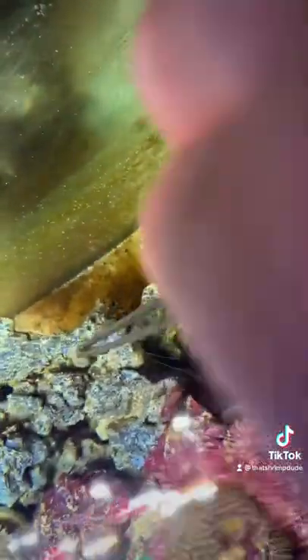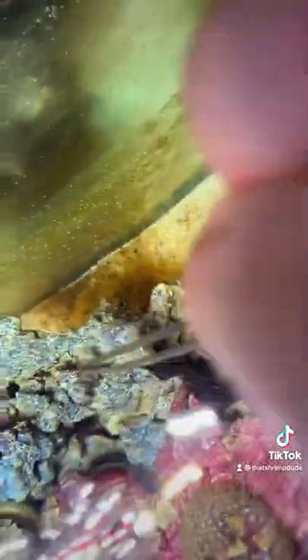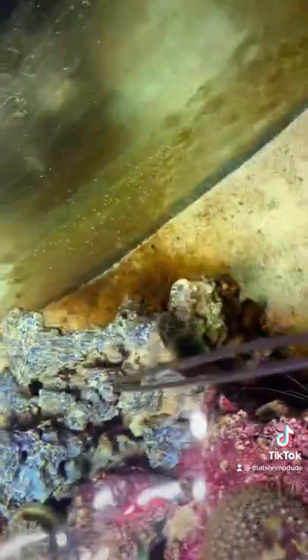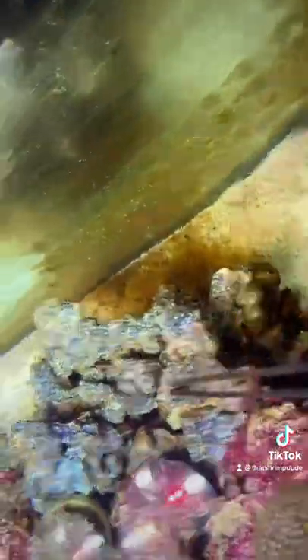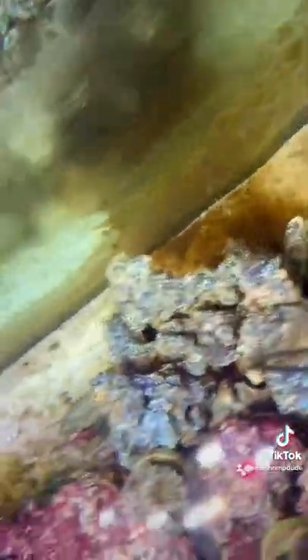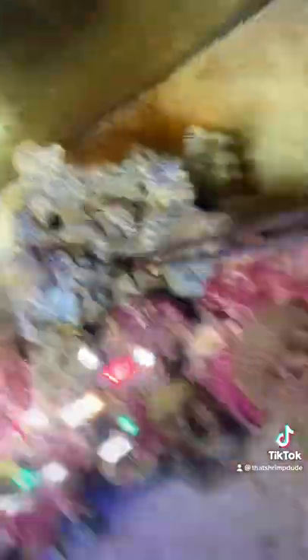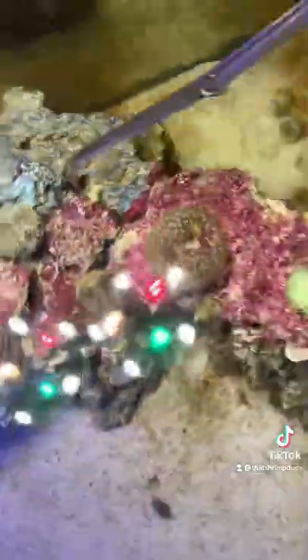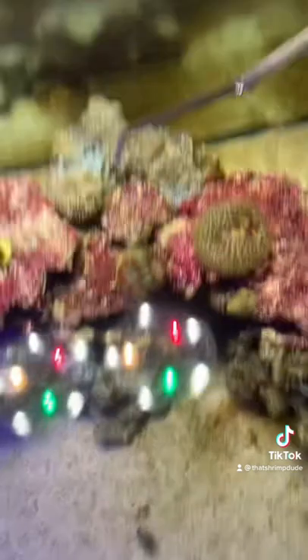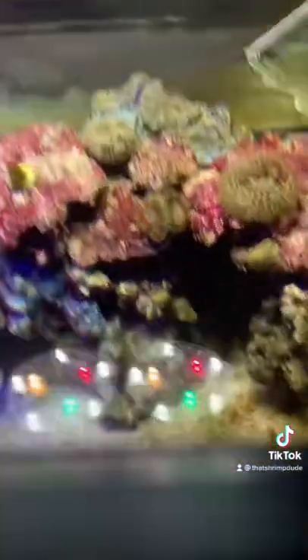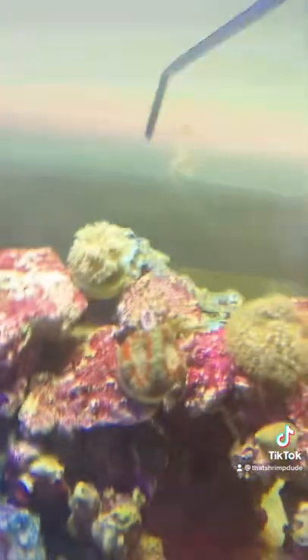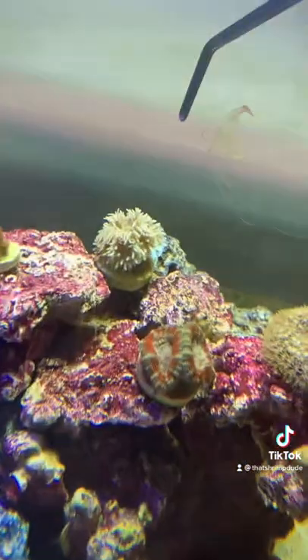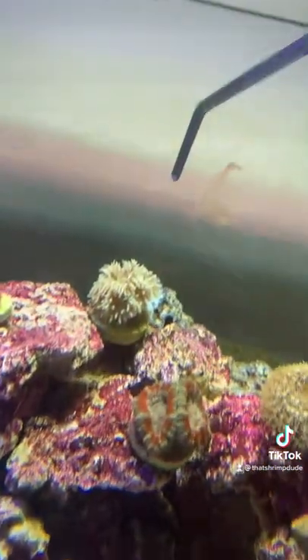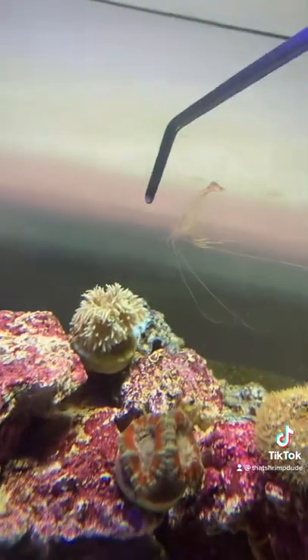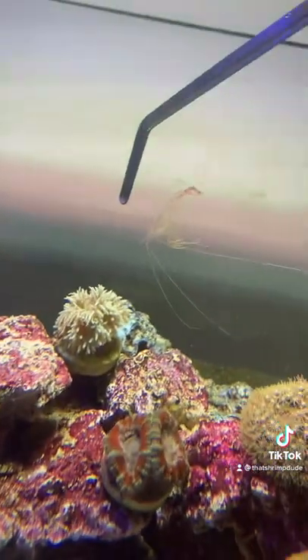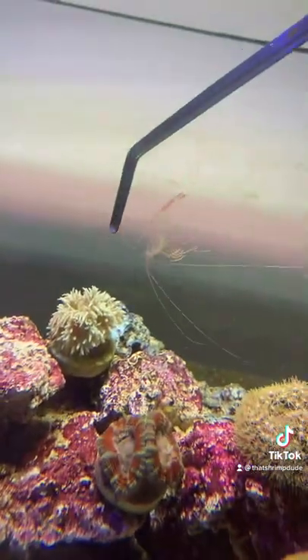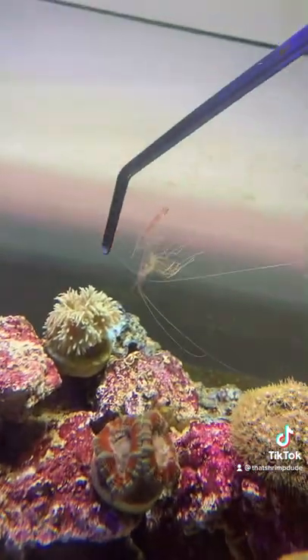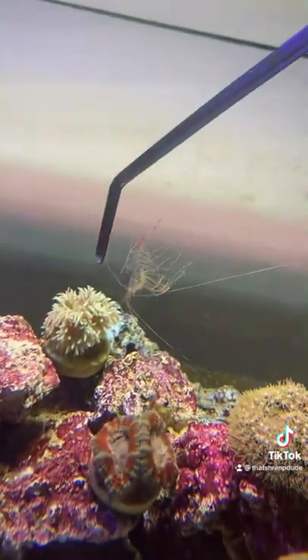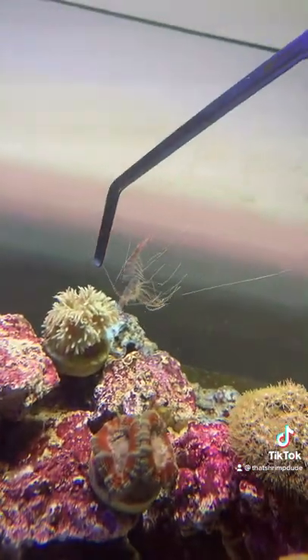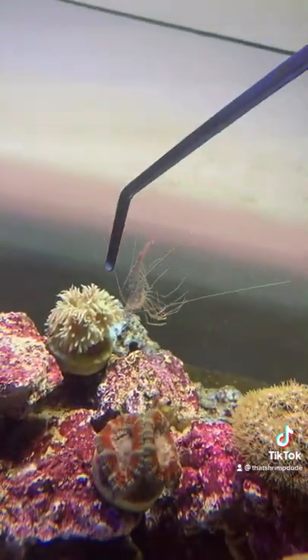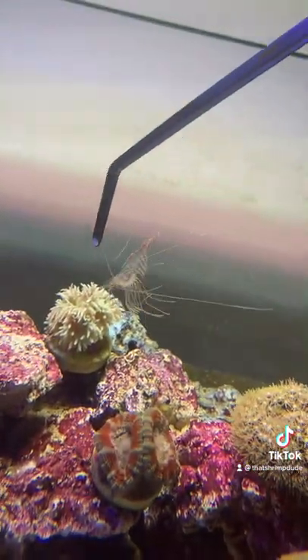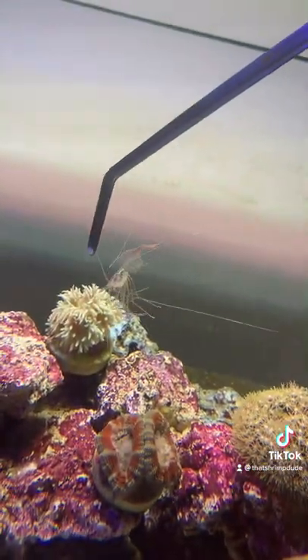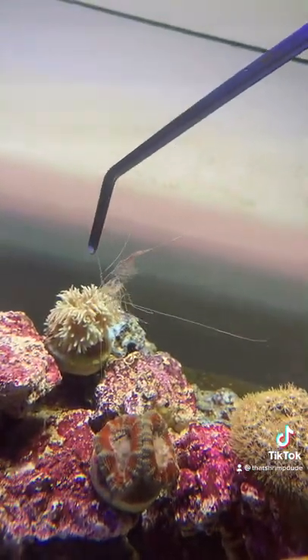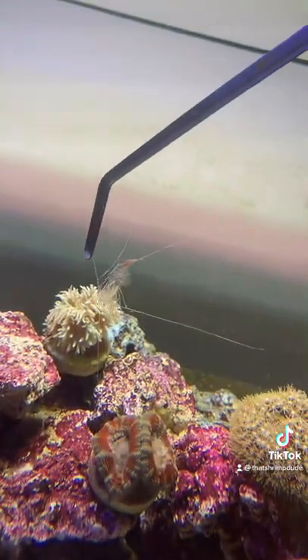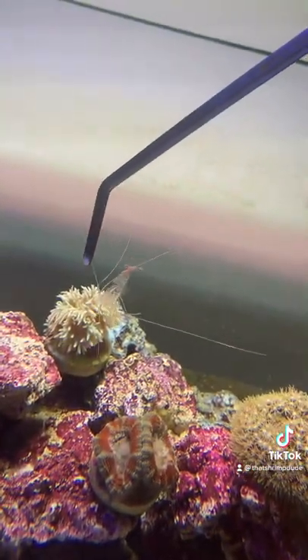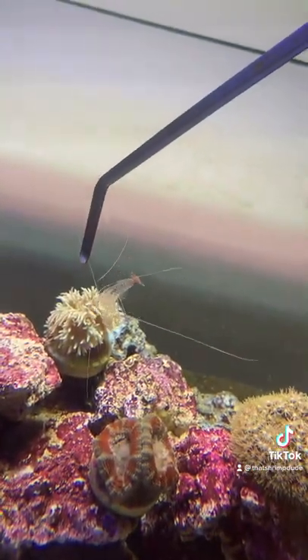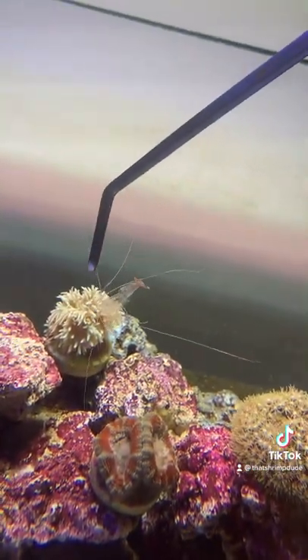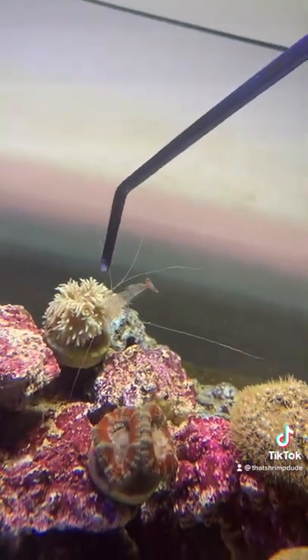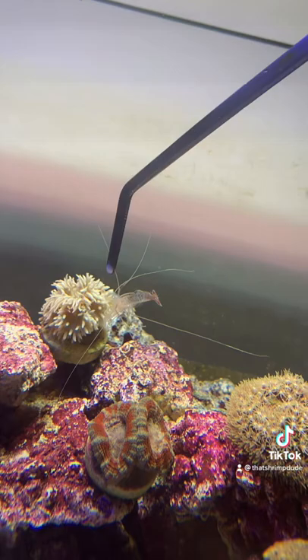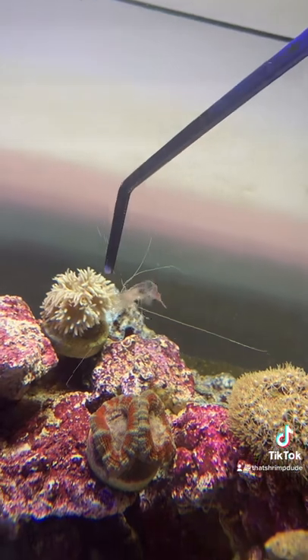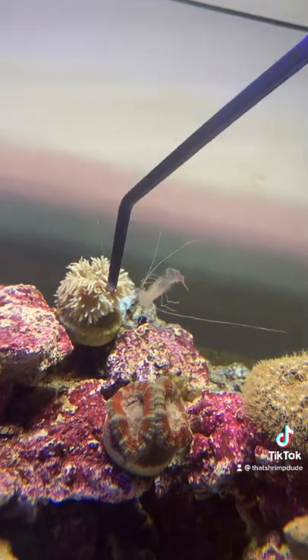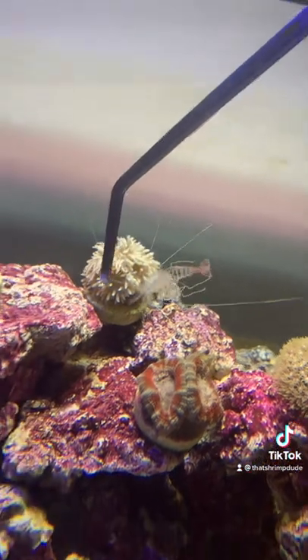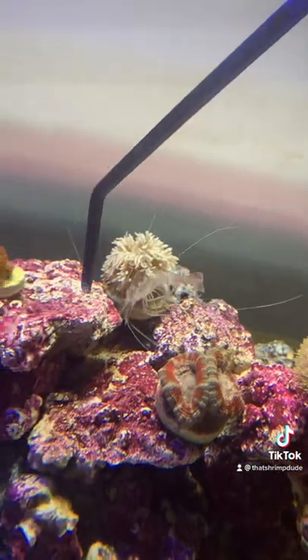Now you can see it has really long whiskers, which you don't typically see in freshwater shrimp. And it just has a really cool exoskeleton. I'll throw it on some frog spawn over here.